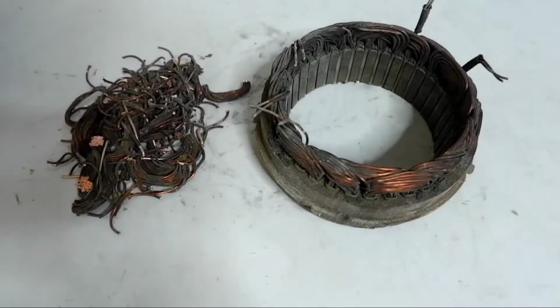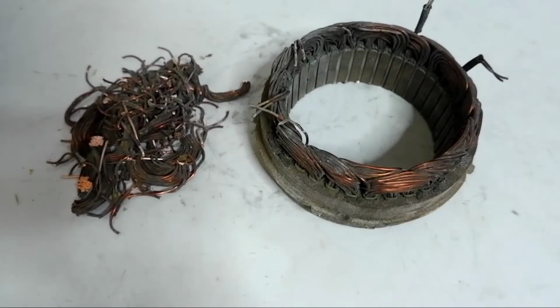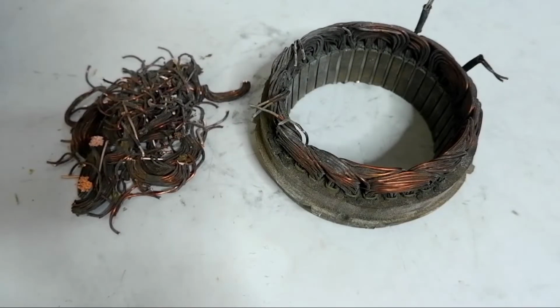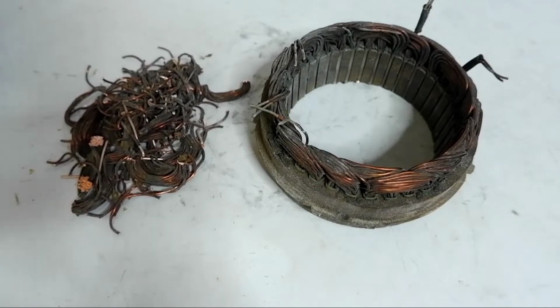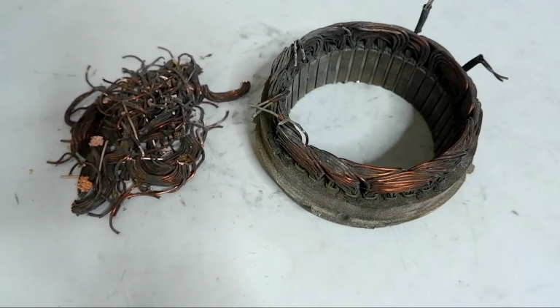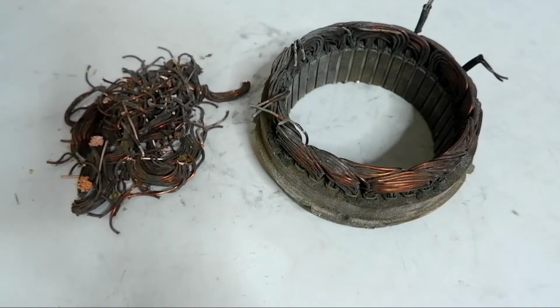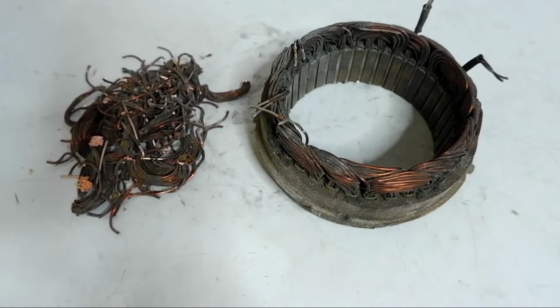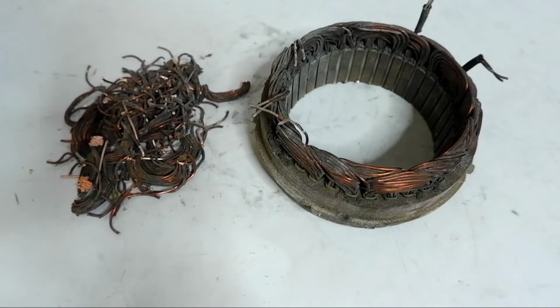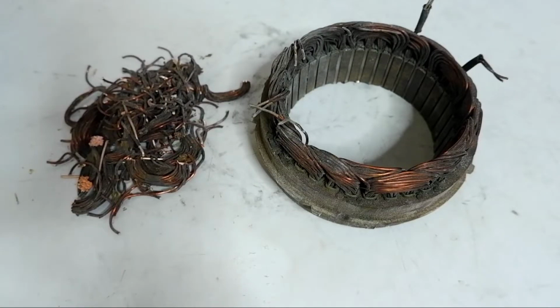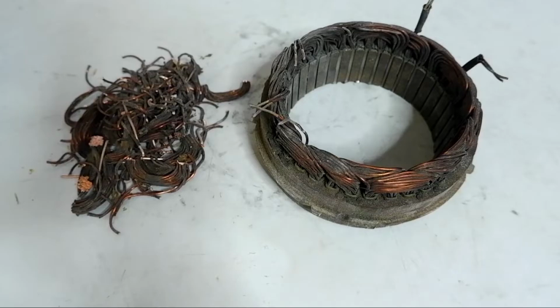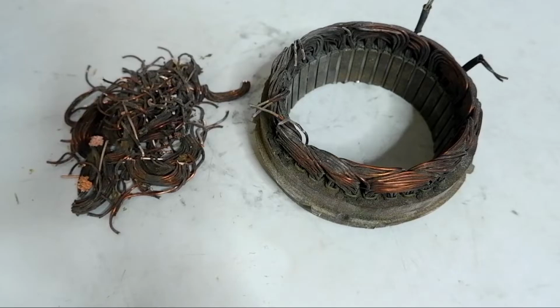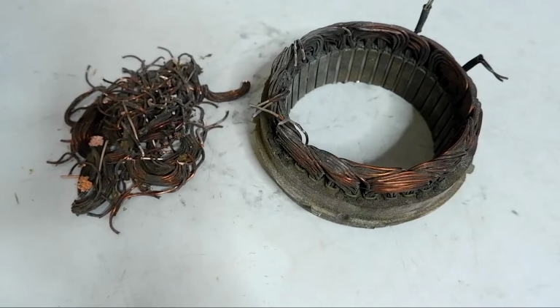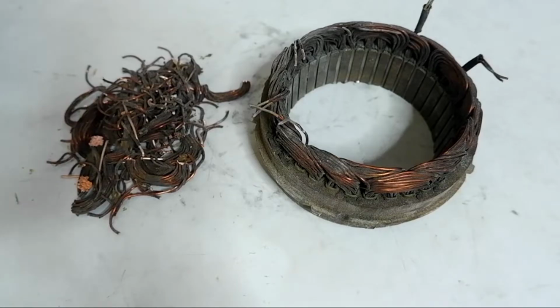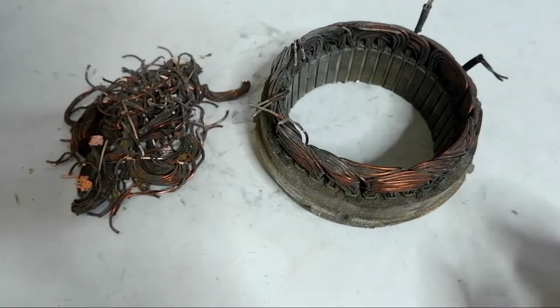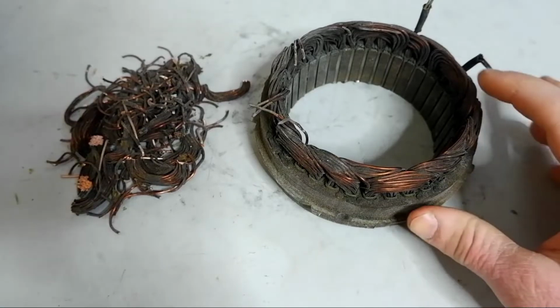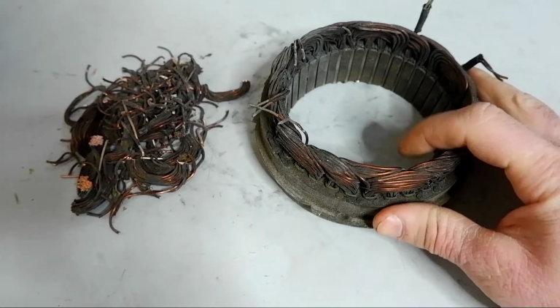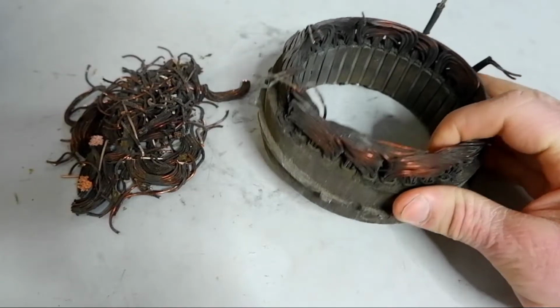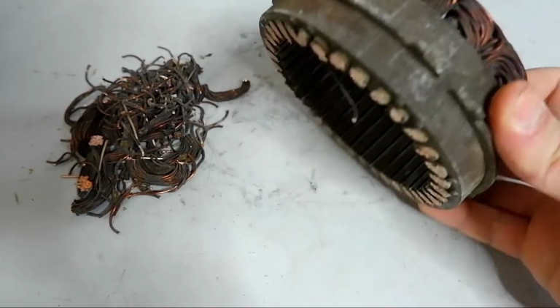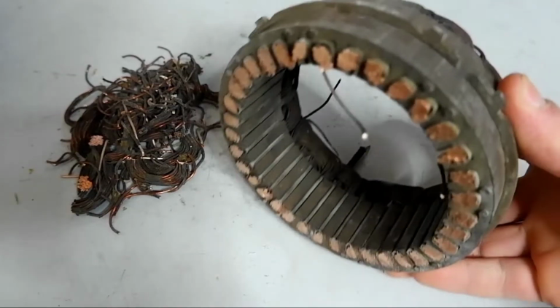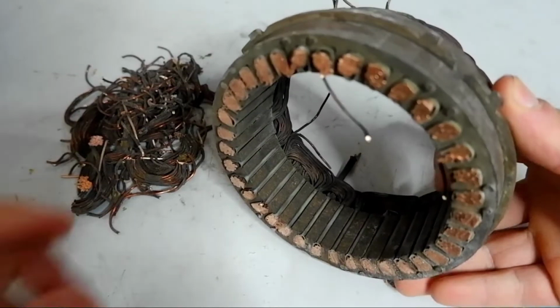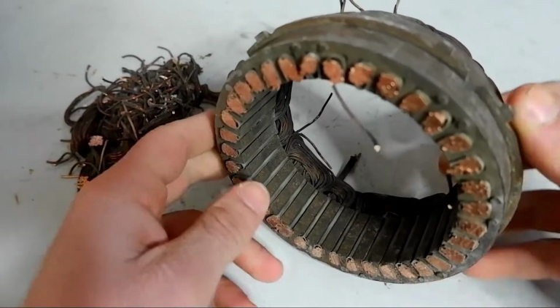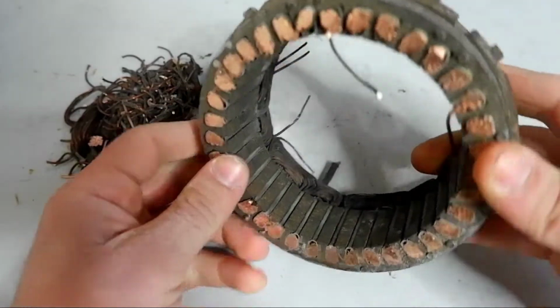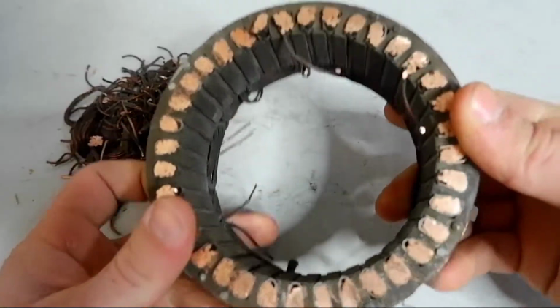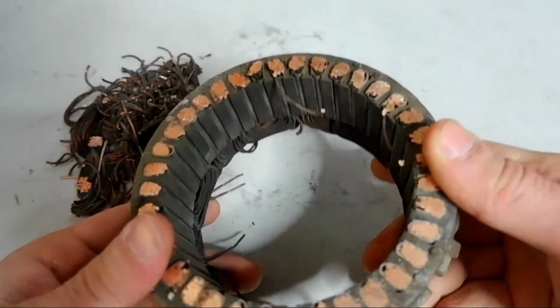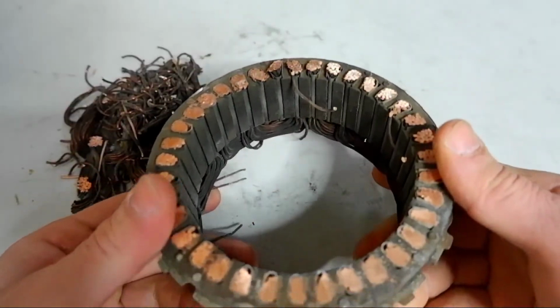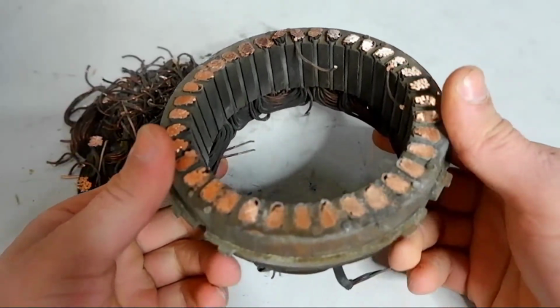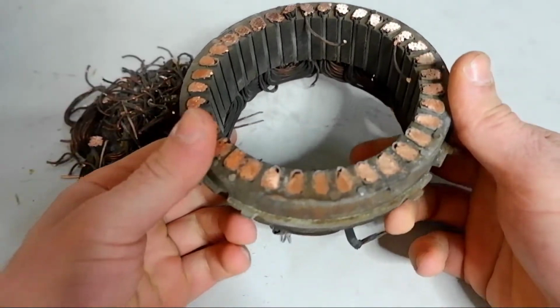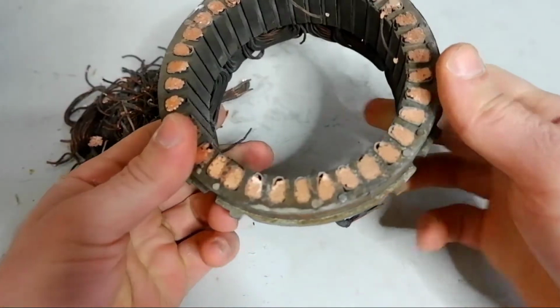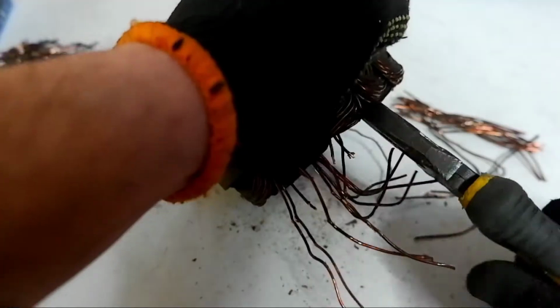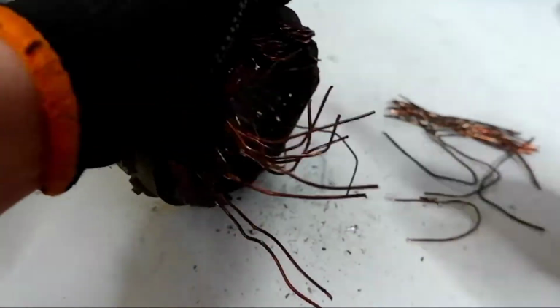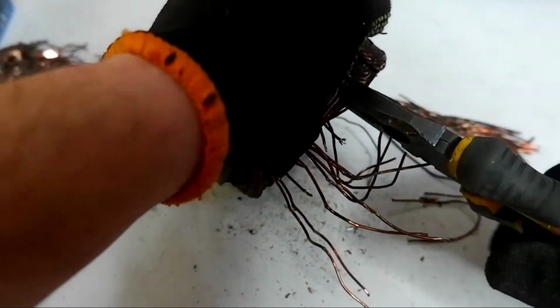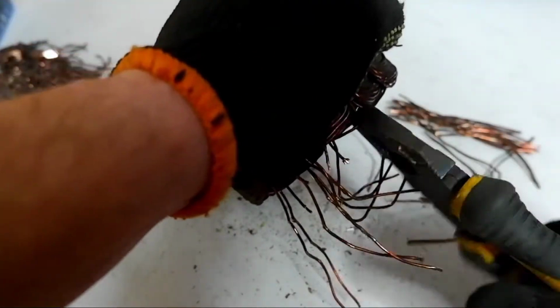We got everything valuable from the rotor, and now we will deal with the stator. Here I did not invent anything. I just sawed through the copper winding on one side and now we will remove the wire with the help of pliers.